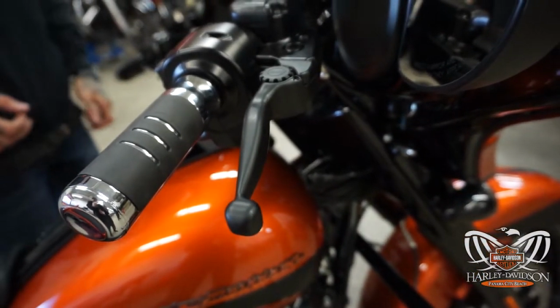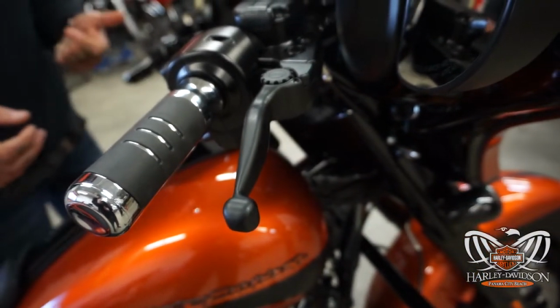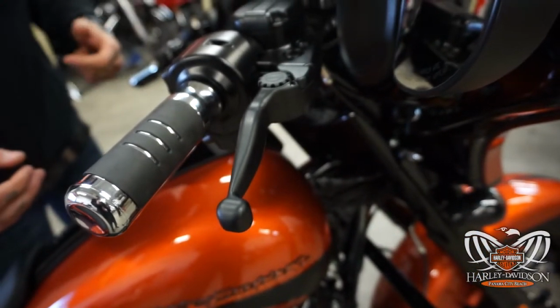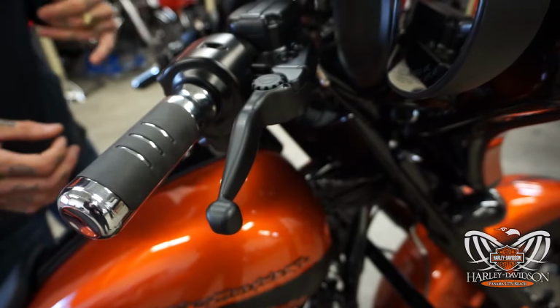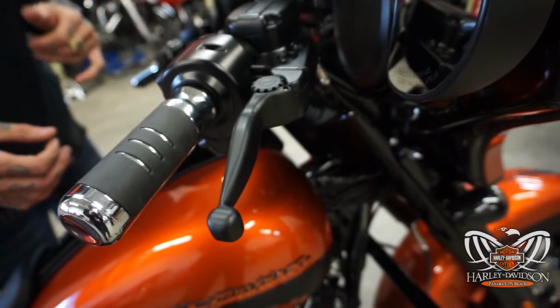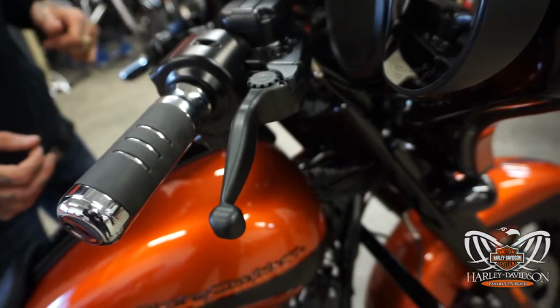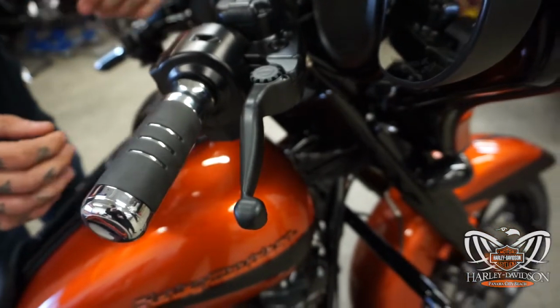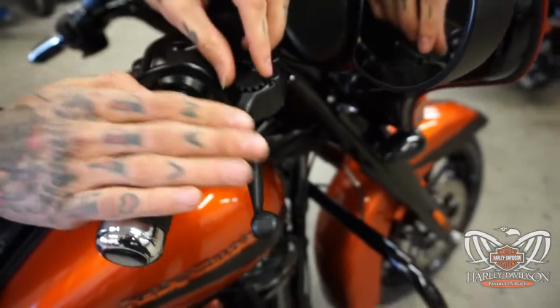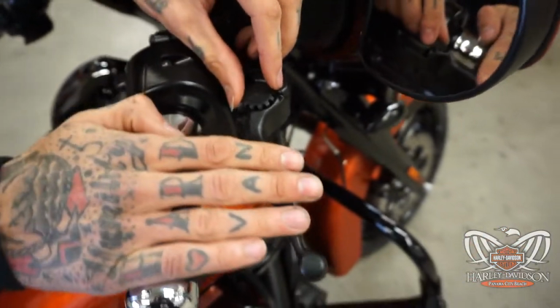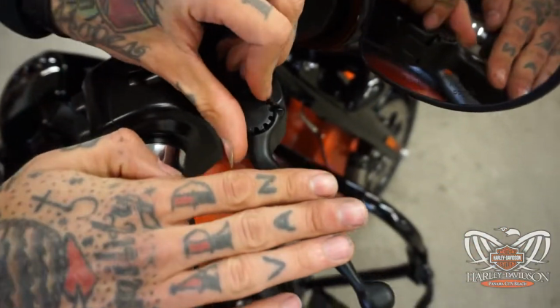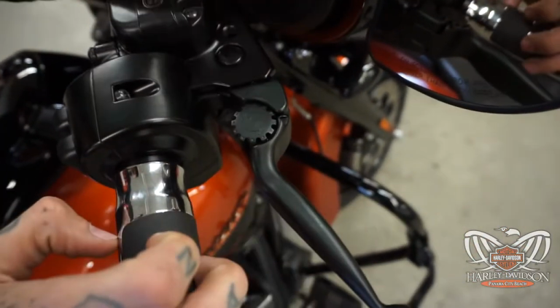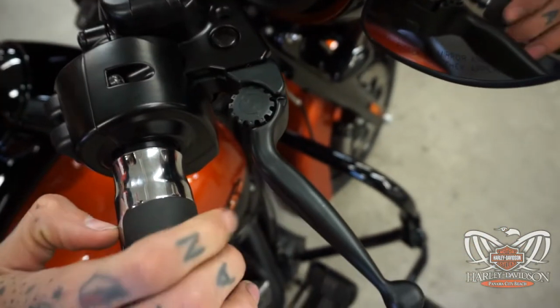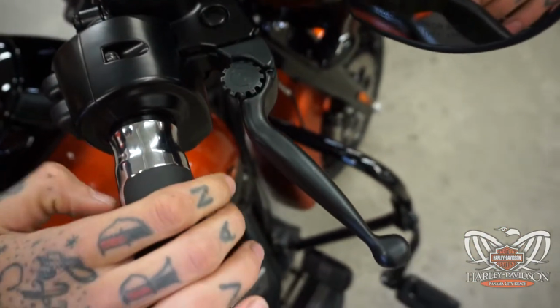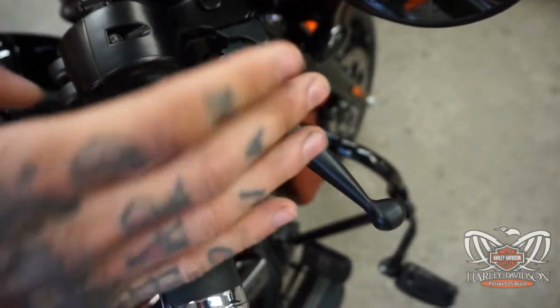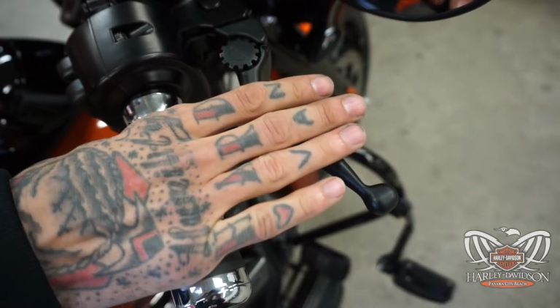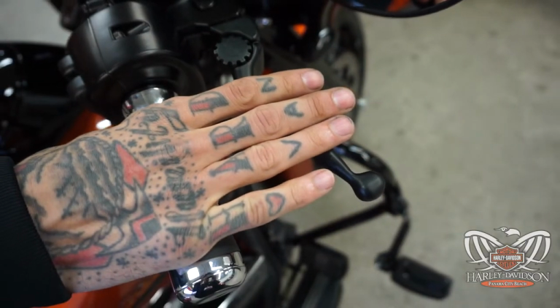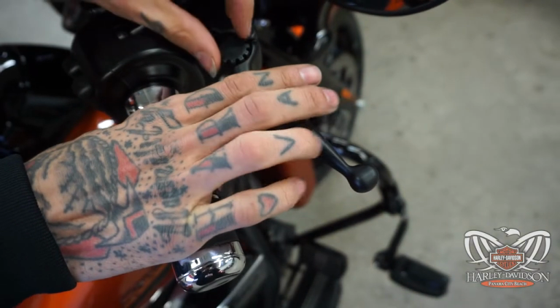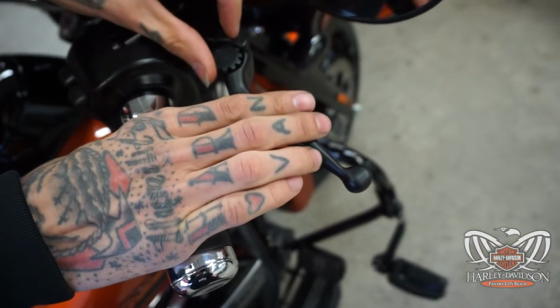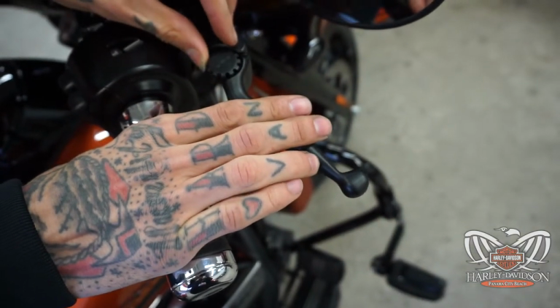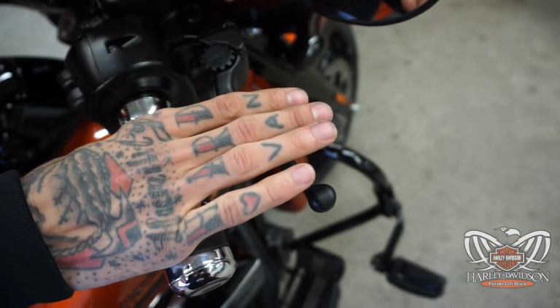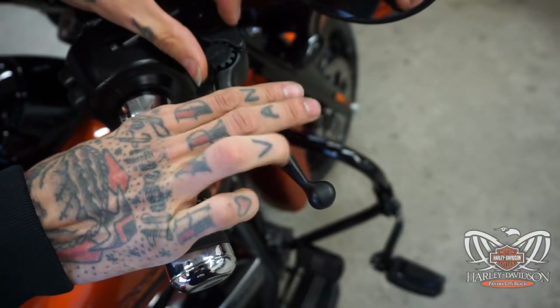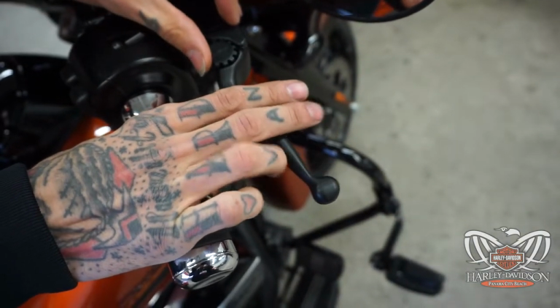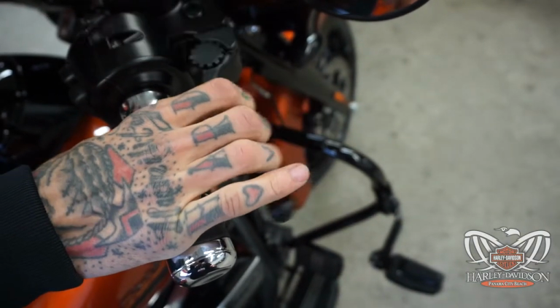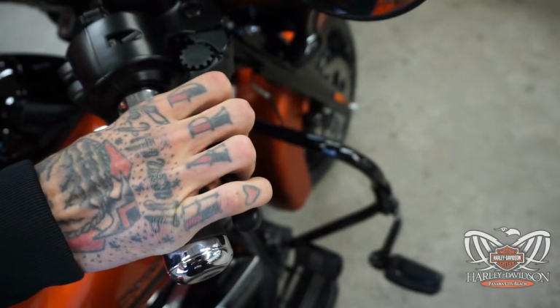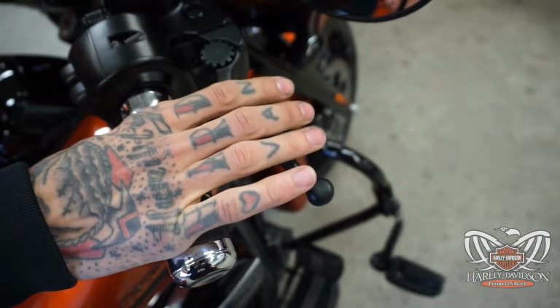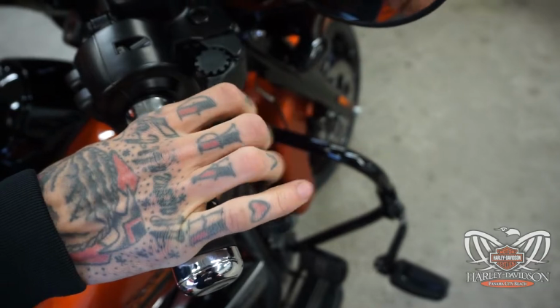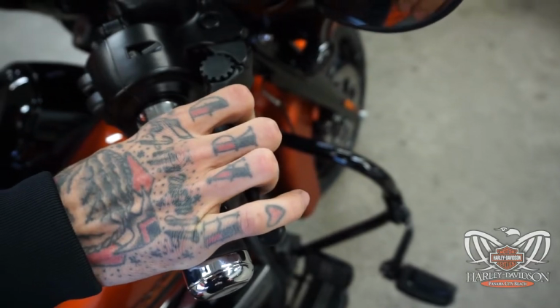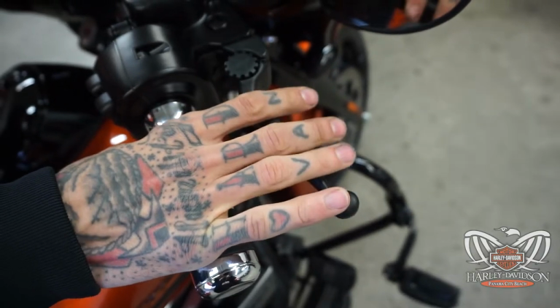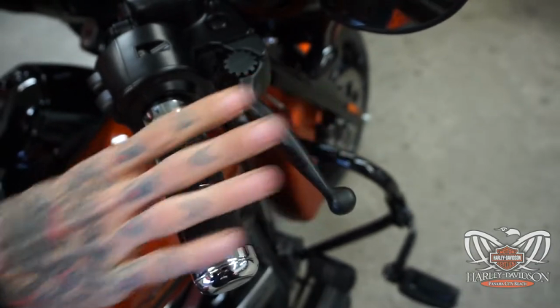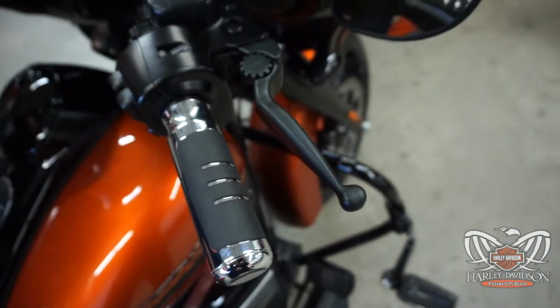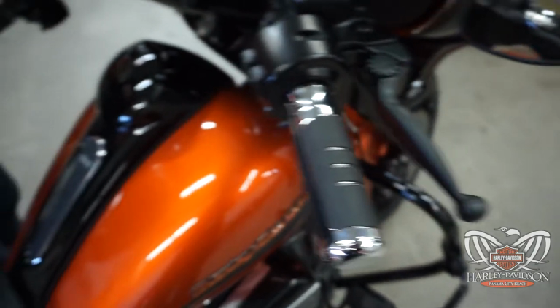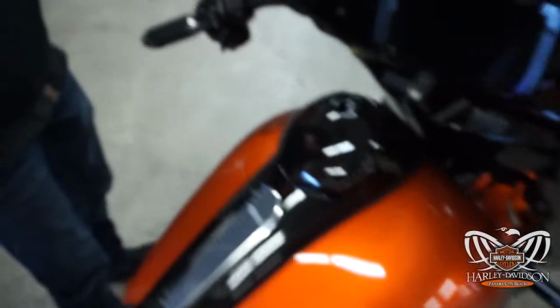It's a fully adjustable lever on the brake side and the clutch side. It's got six different settings. So say your brake's kind of far out and you want to bring it a little closer in — you can bring it to a lower setting for a lesser pull. Same on the clutch side over here.